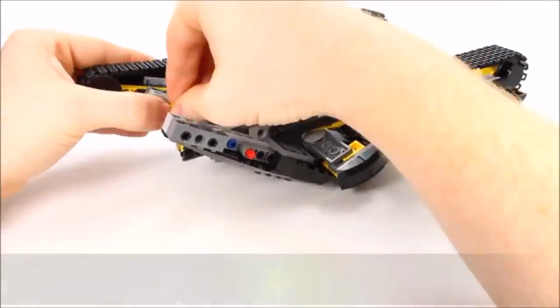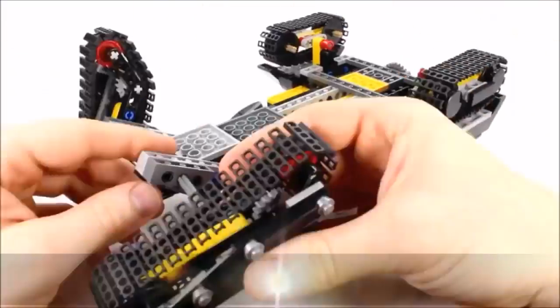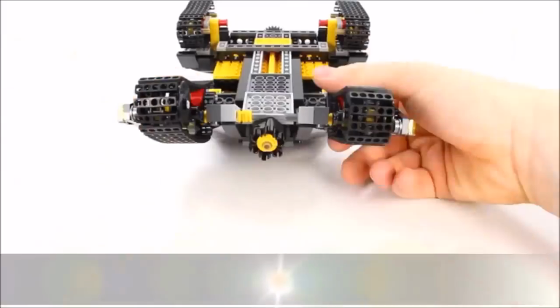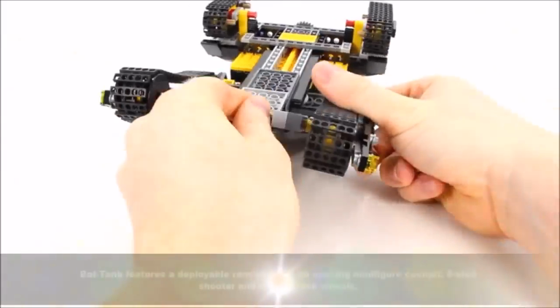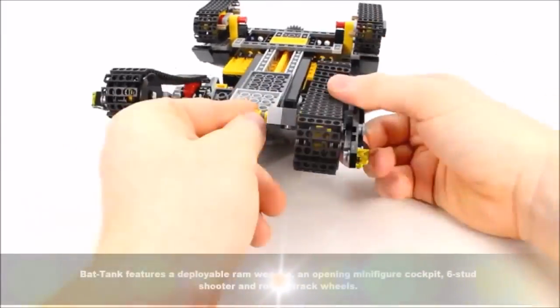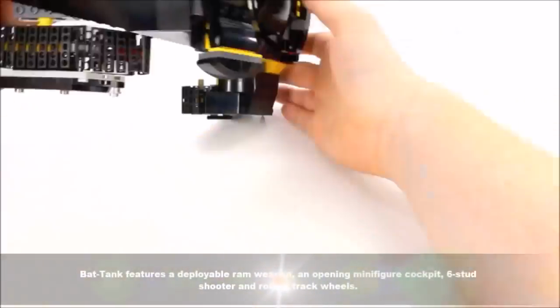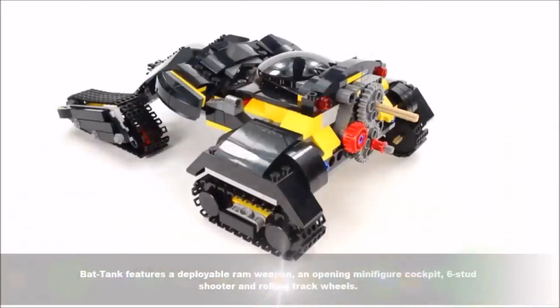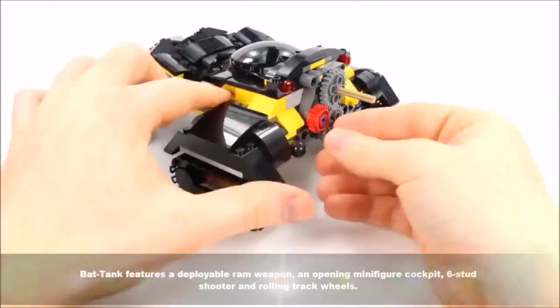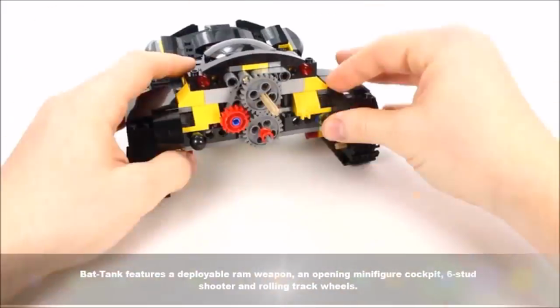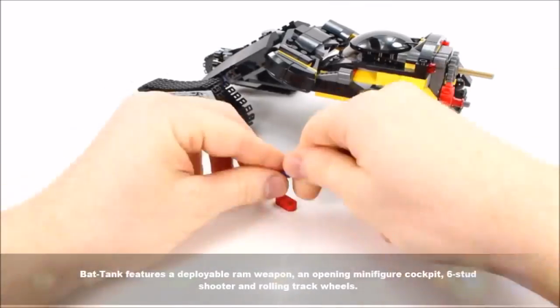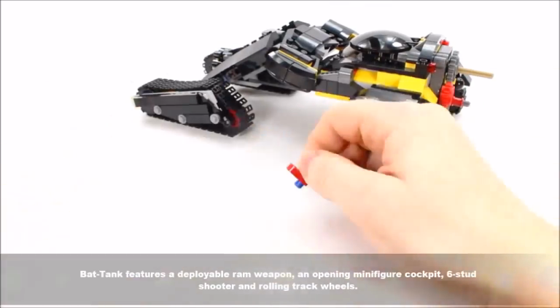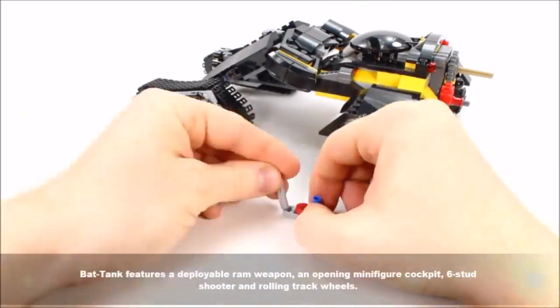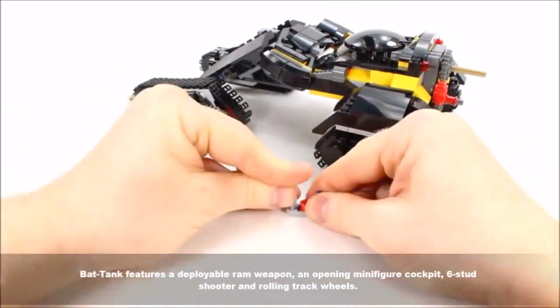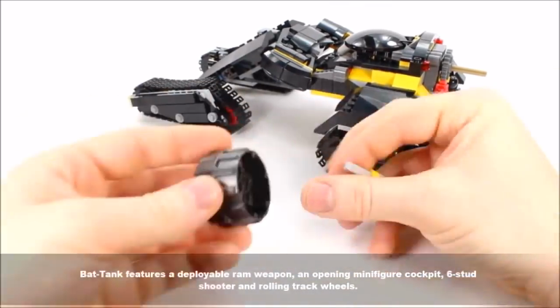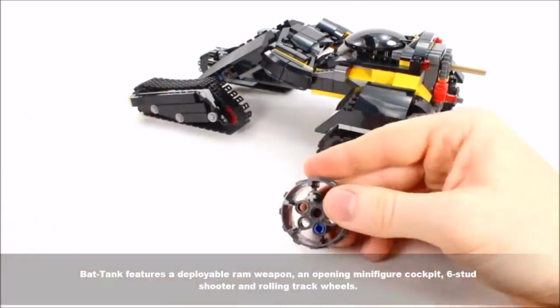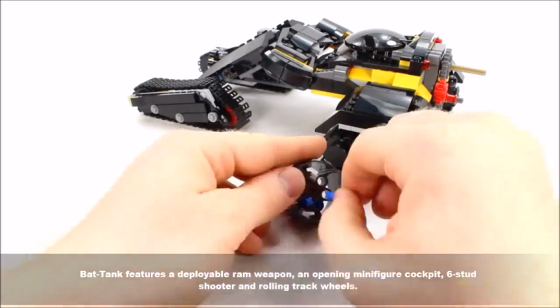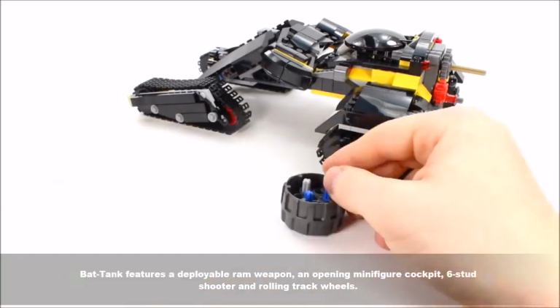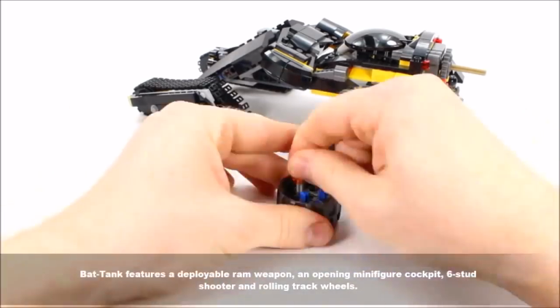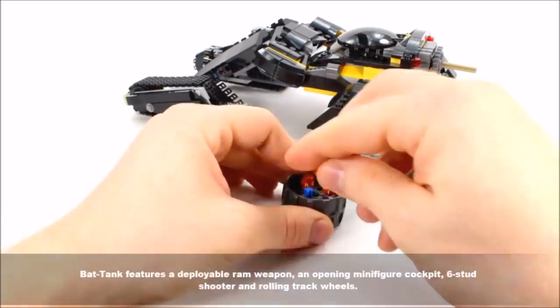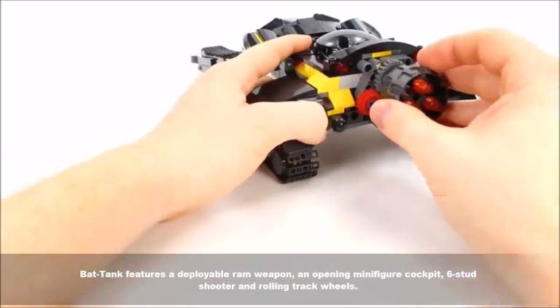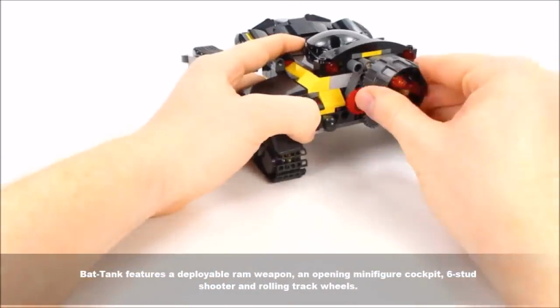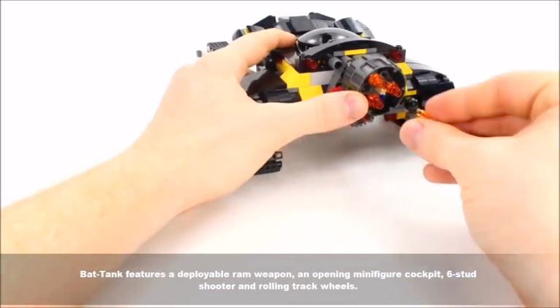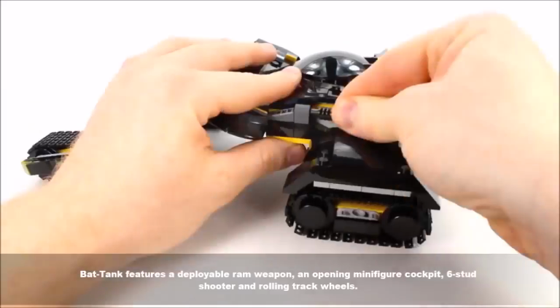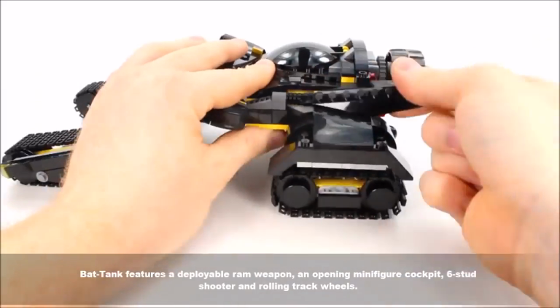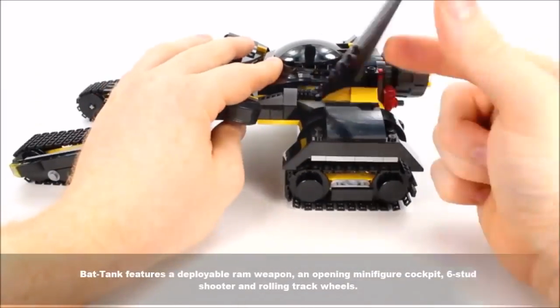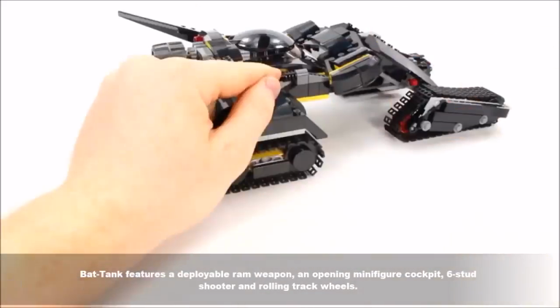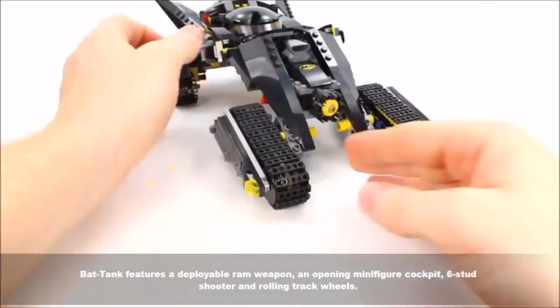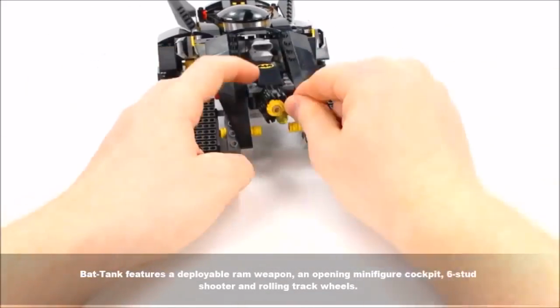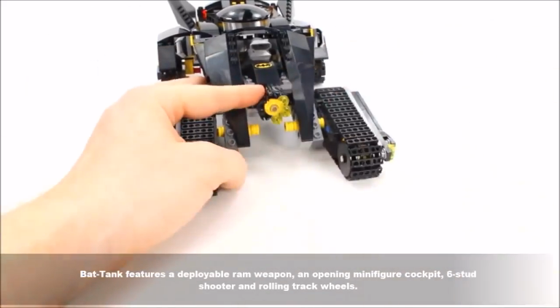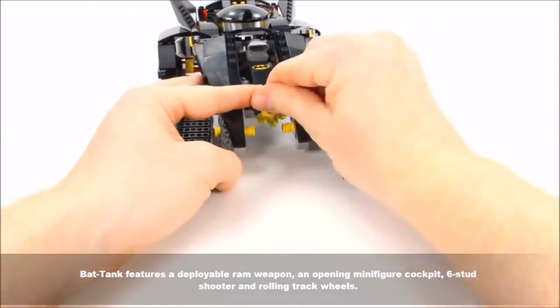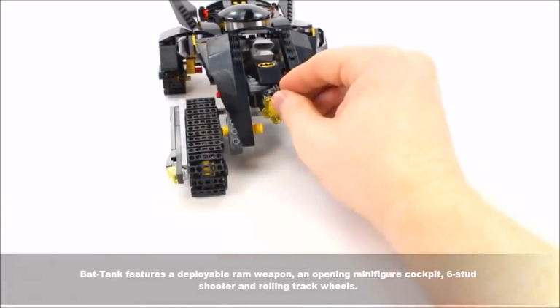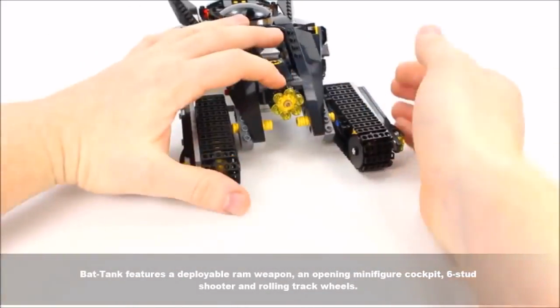The Bat Tank features a deployable ram weapon, an opening minifigure cockpit, a 6 stud shooter, and rolling track wheels.